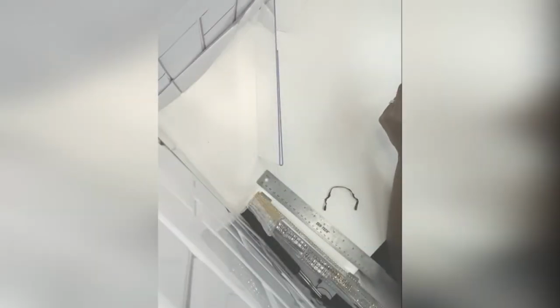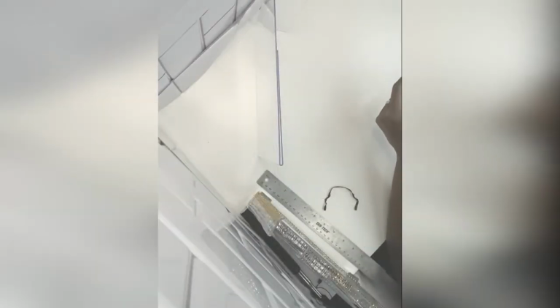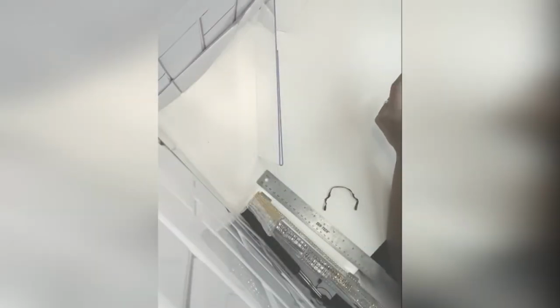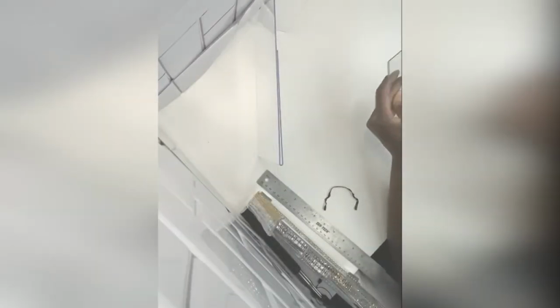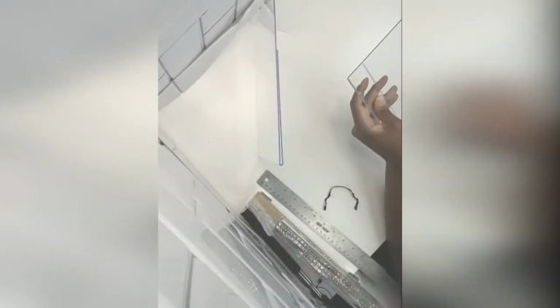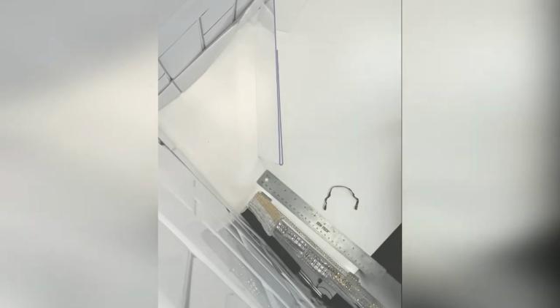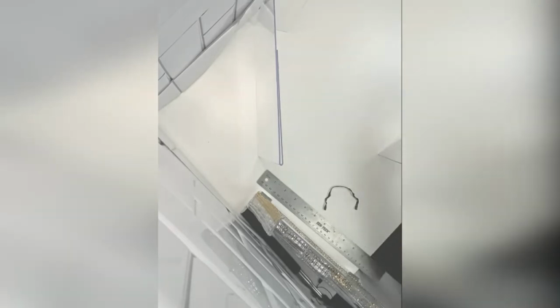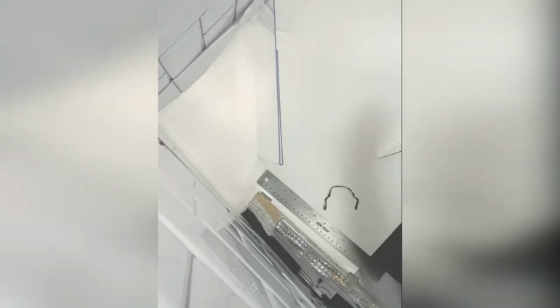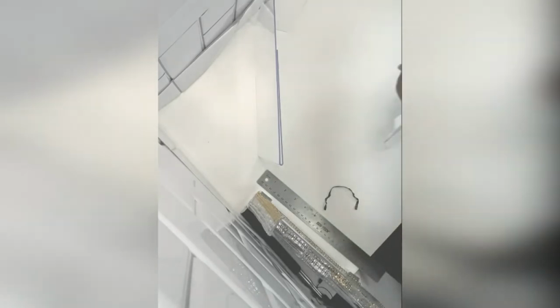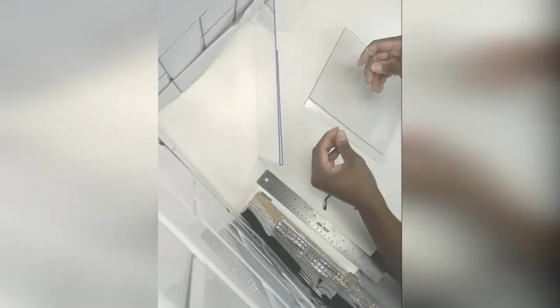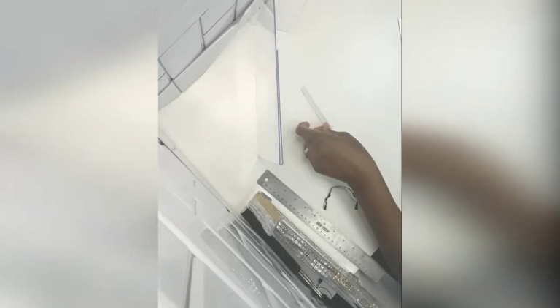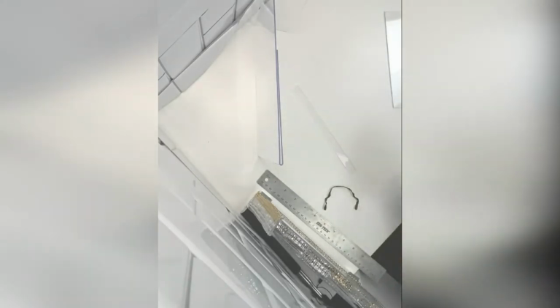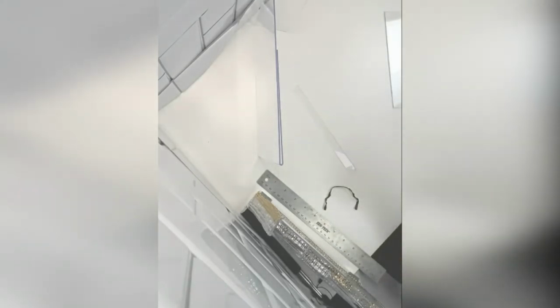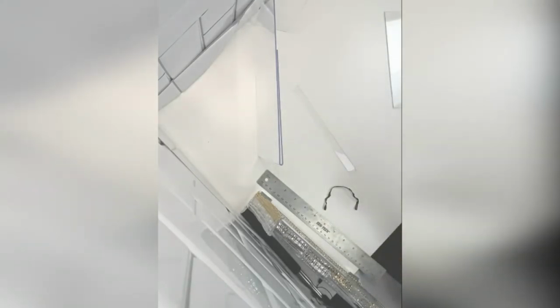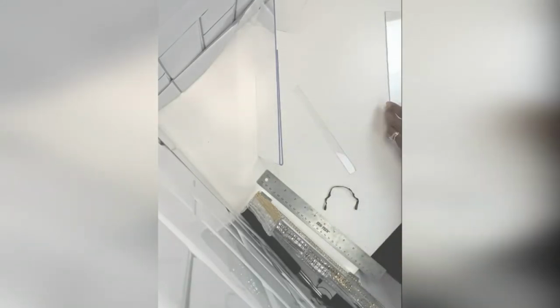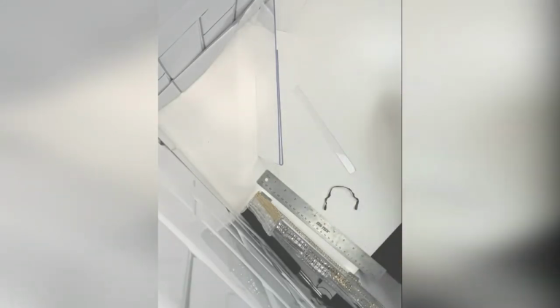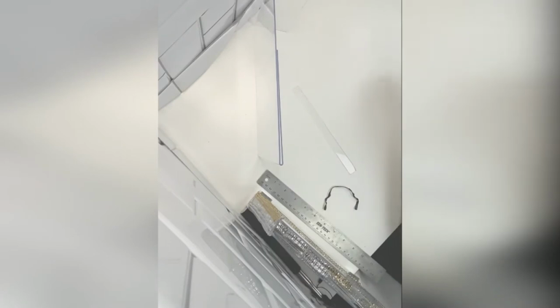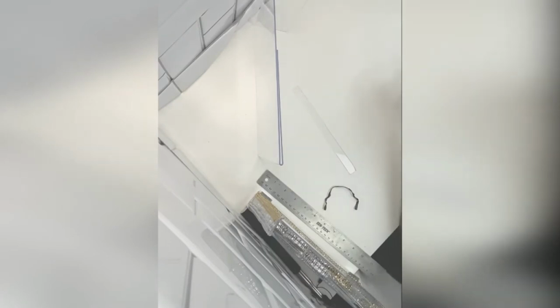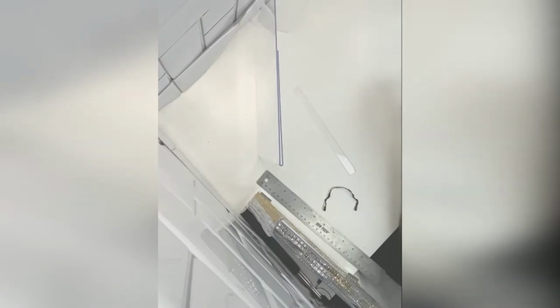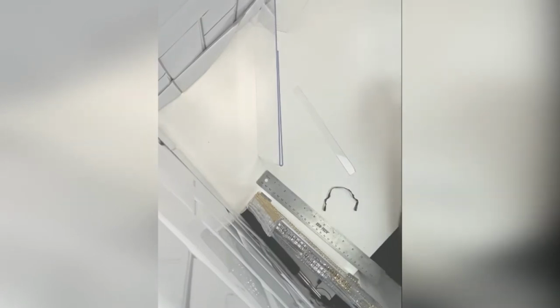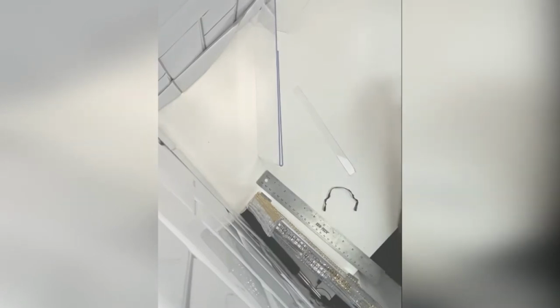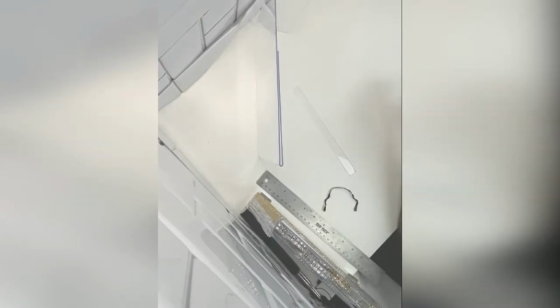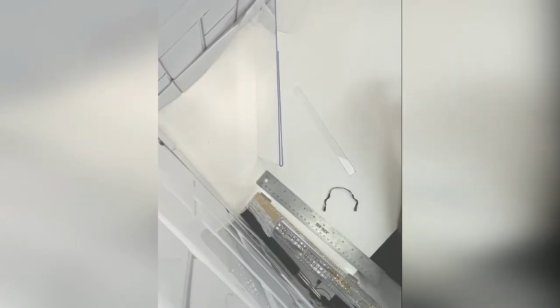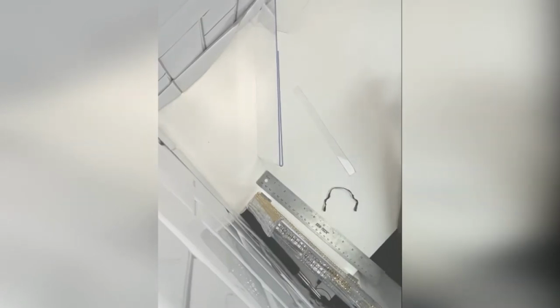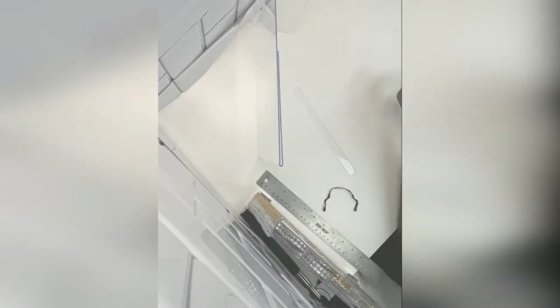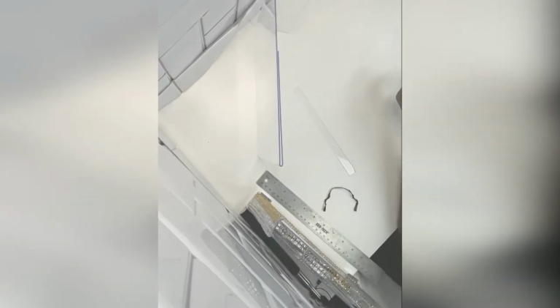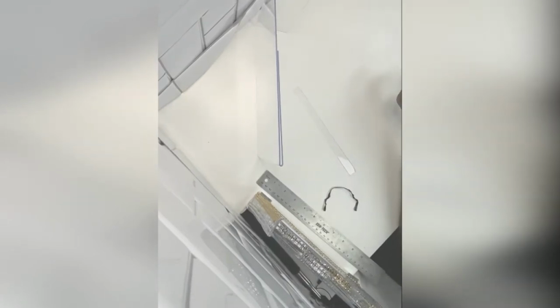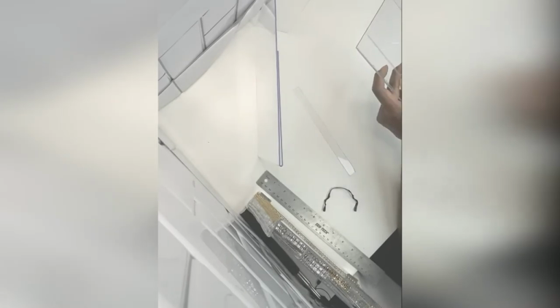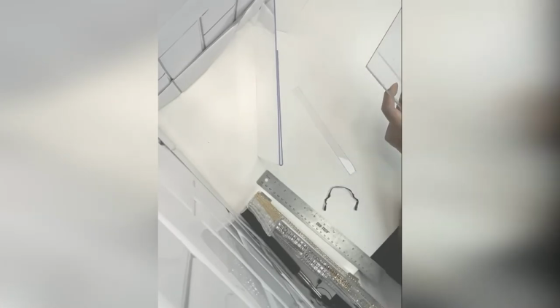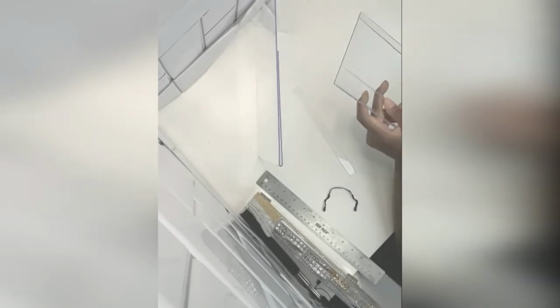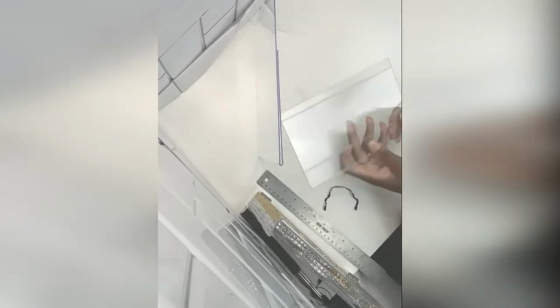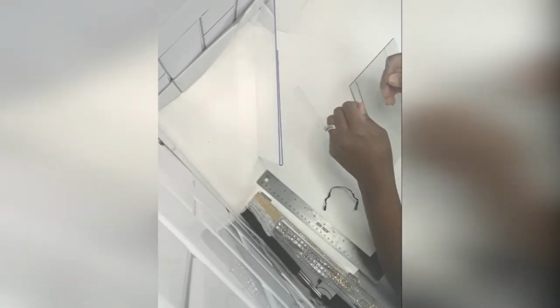The larger rectangle is going to be used to cut half-inch strips with your hot knife. You can see I'm breaking off the pieces using a hot knife and breaking off the half-inch strips. You'll need eight of those strips.